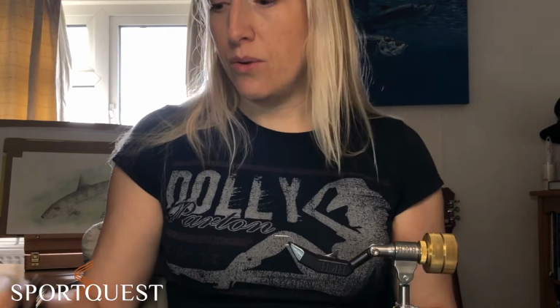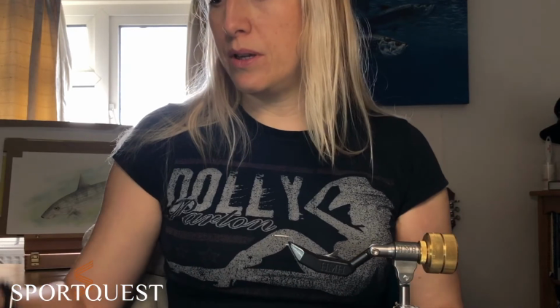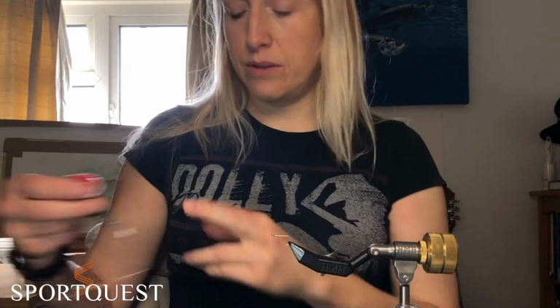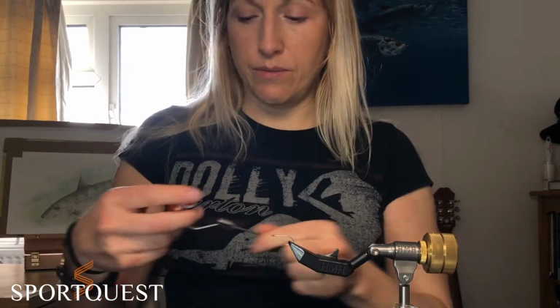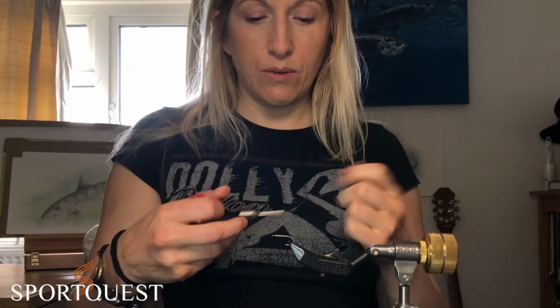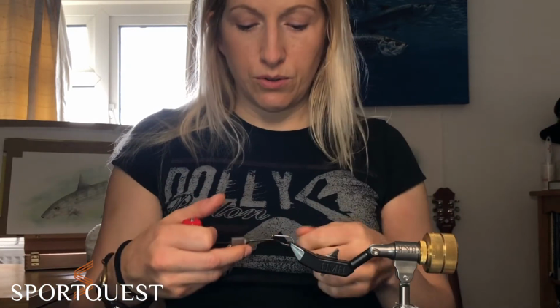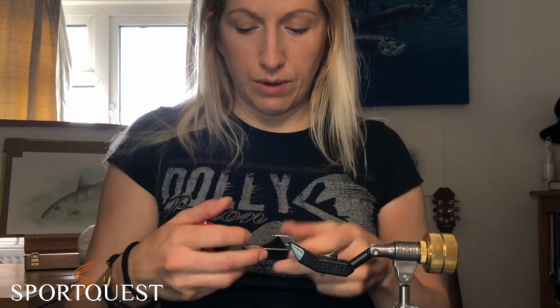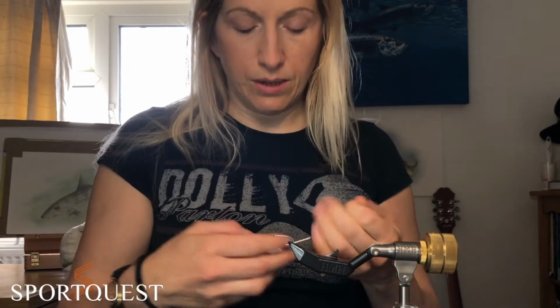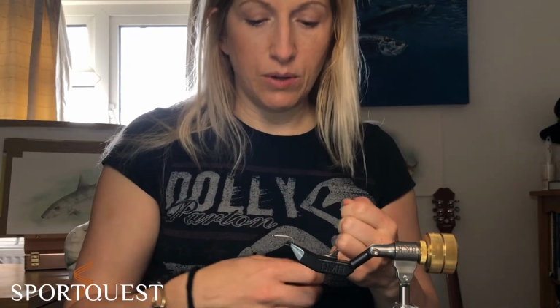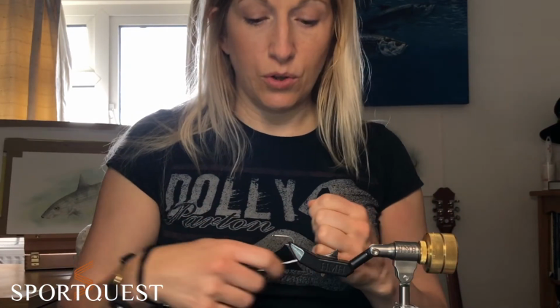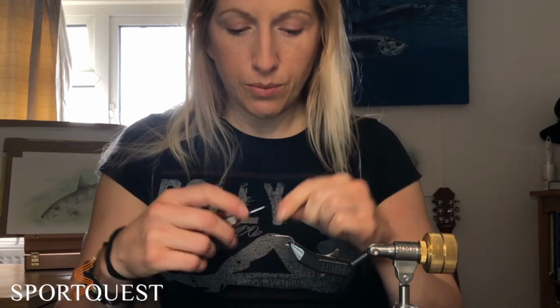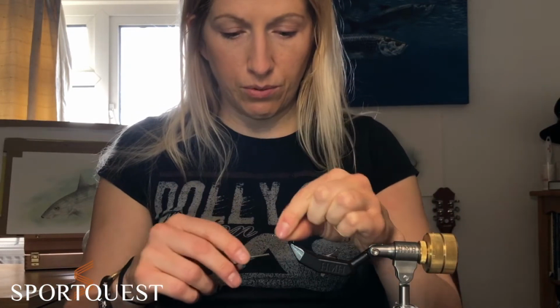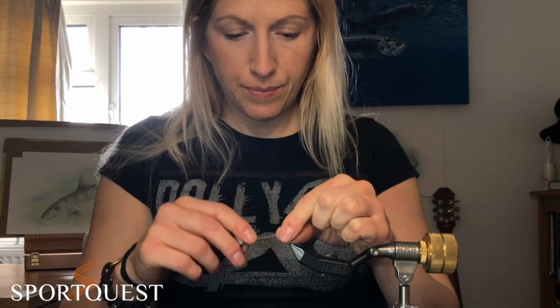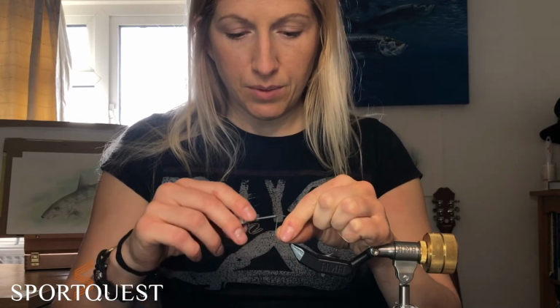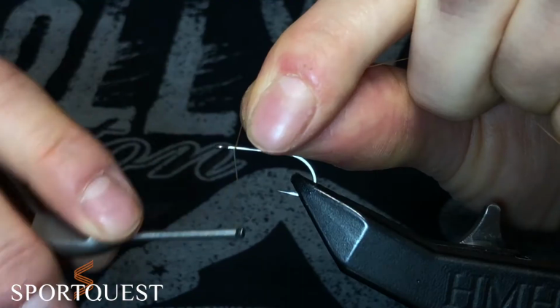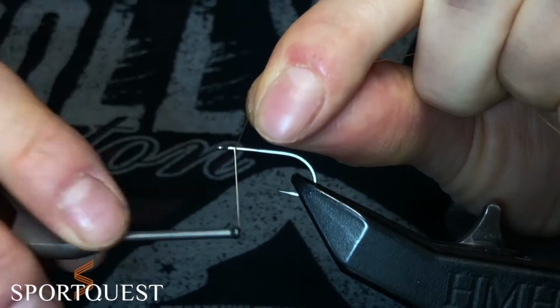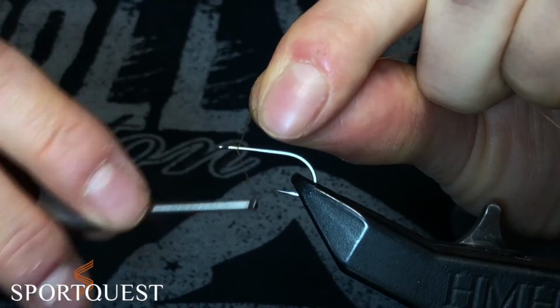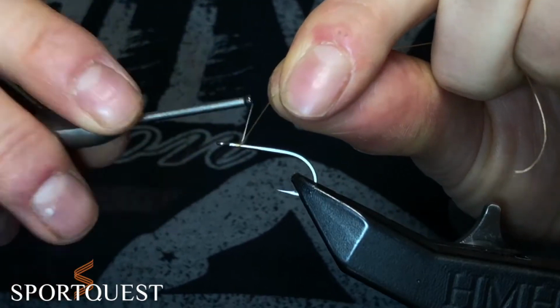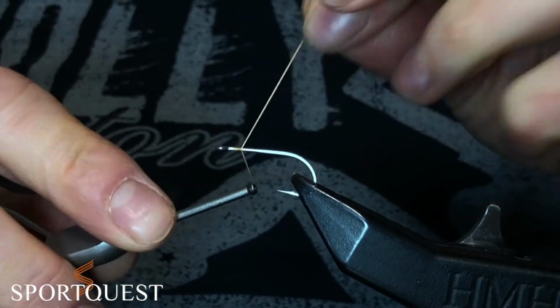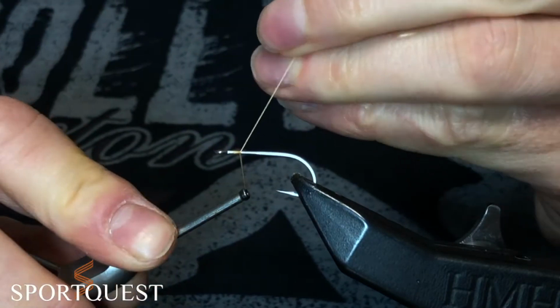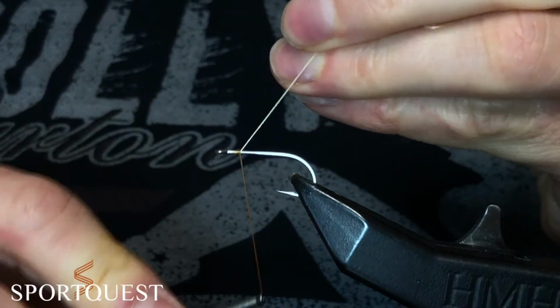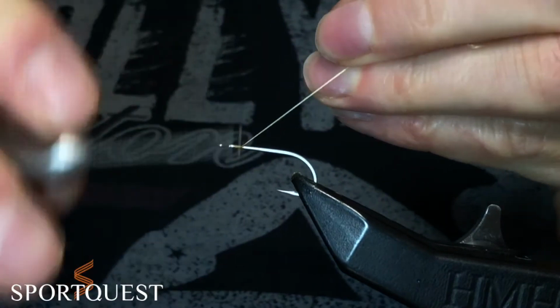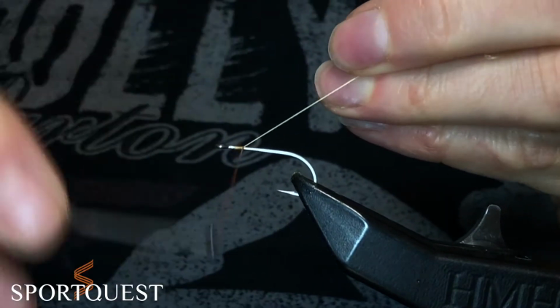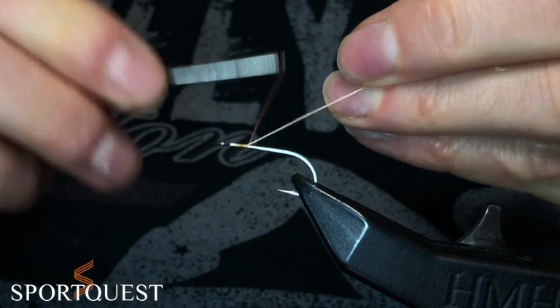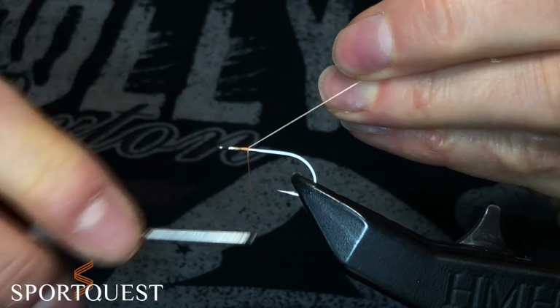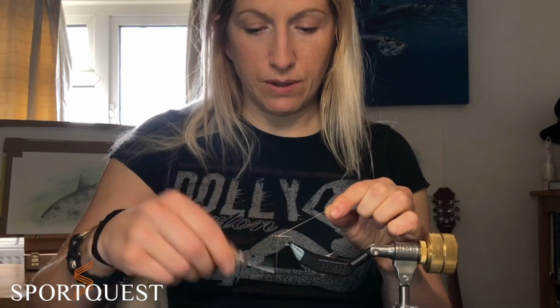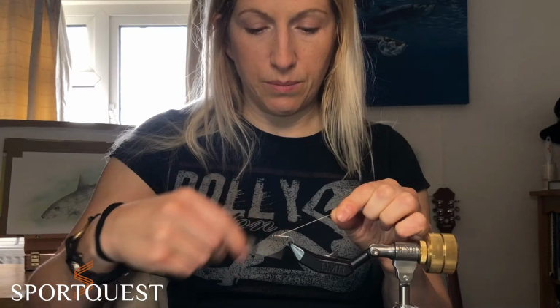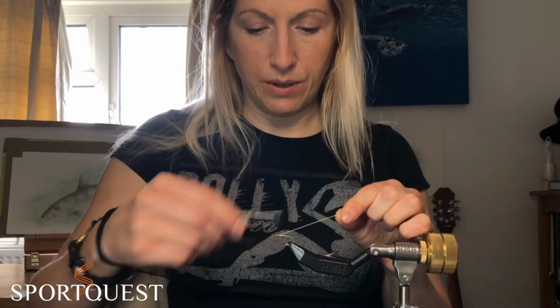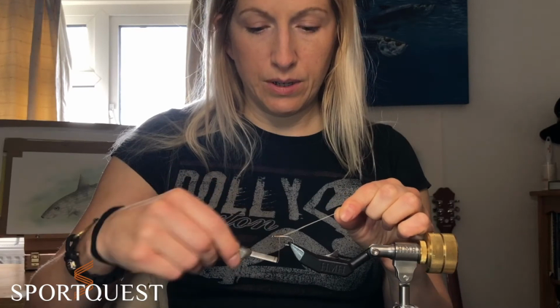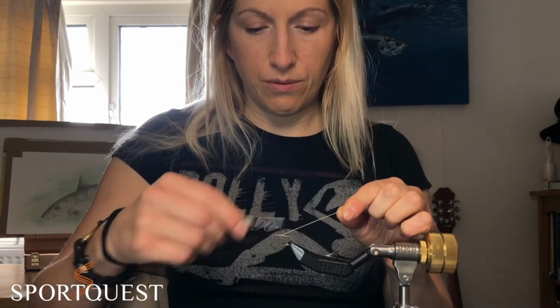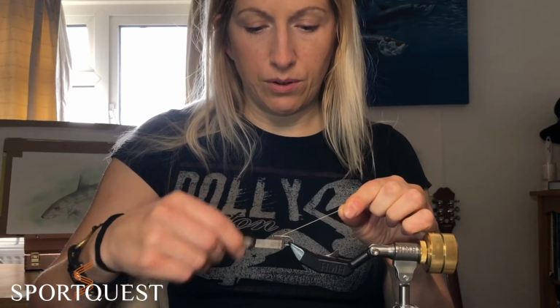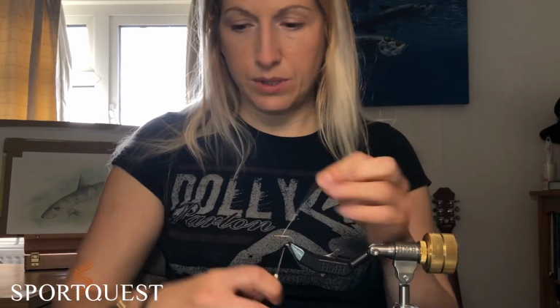Wrapping onto the hook with your thread — I'm going to use orange because I do like a little bit of orange in my bonefish flies. So this will just give it a little bit more of a colourful nose tip.